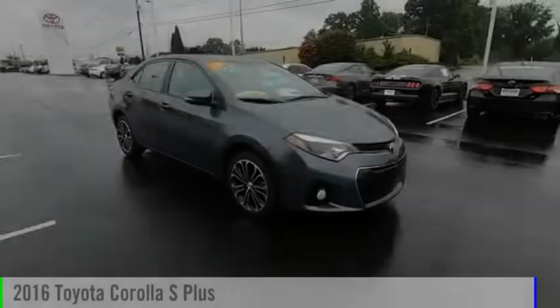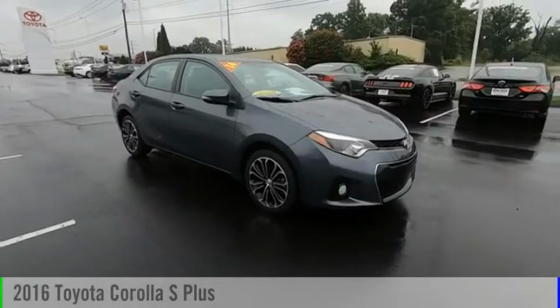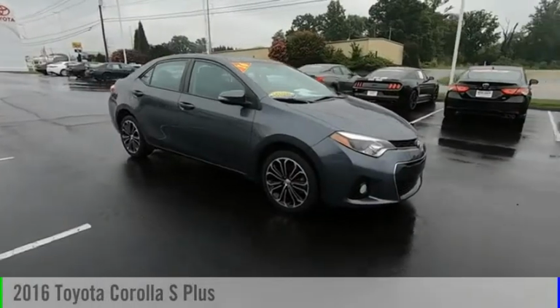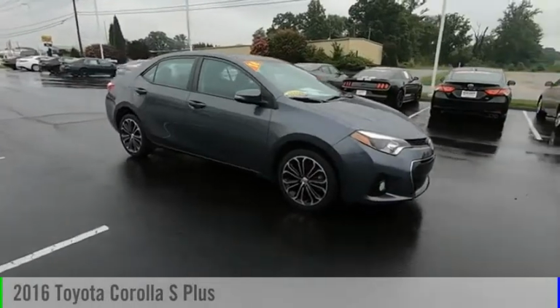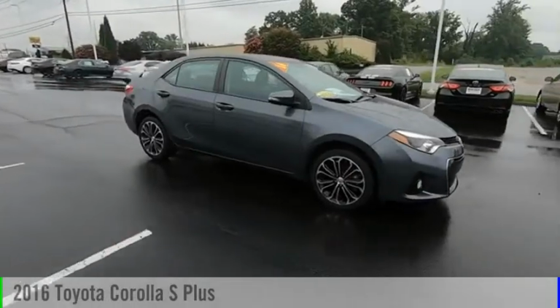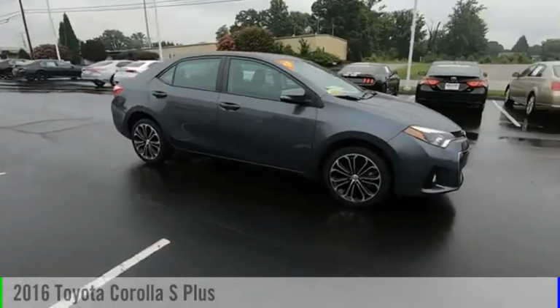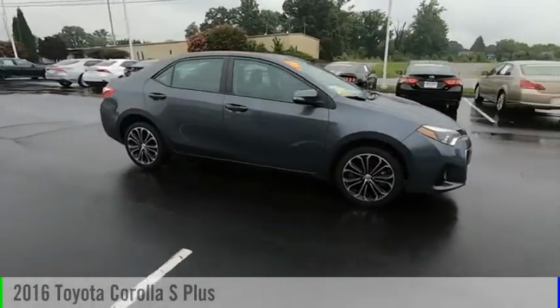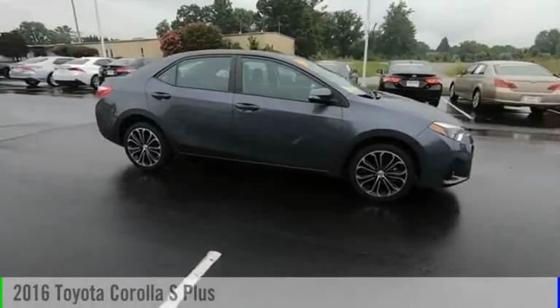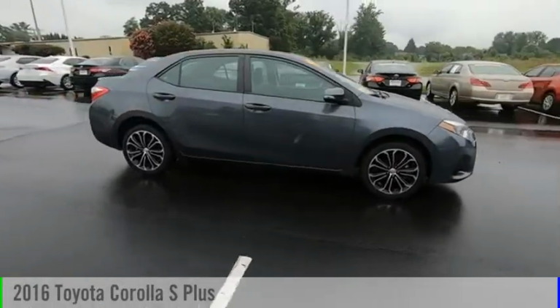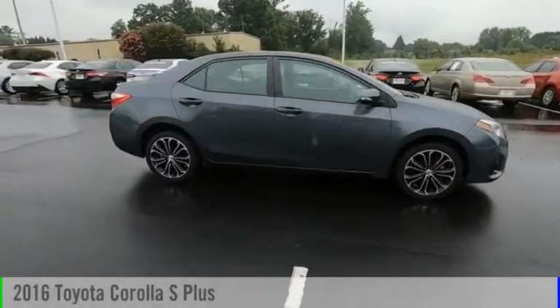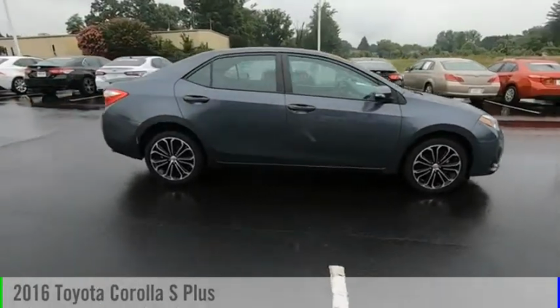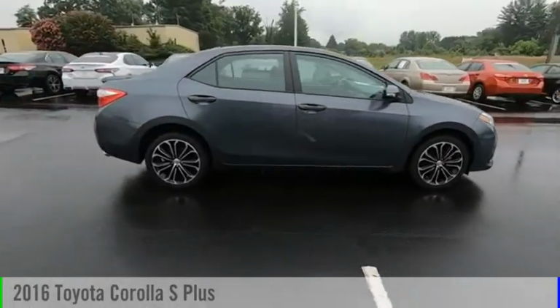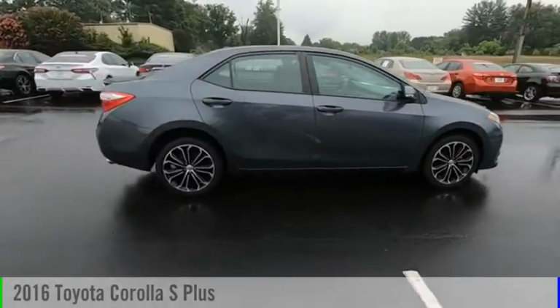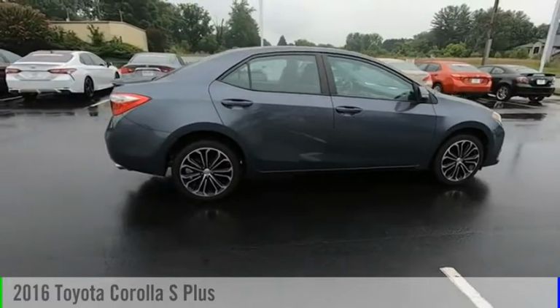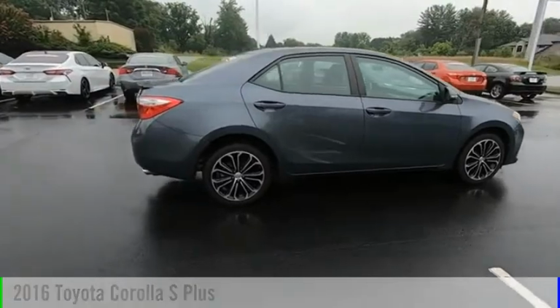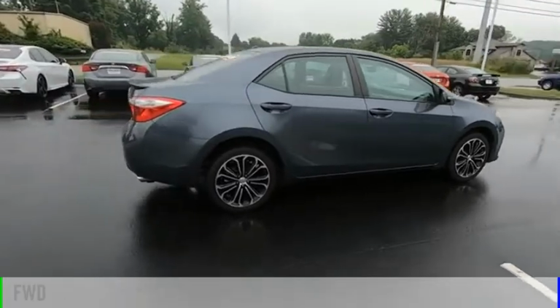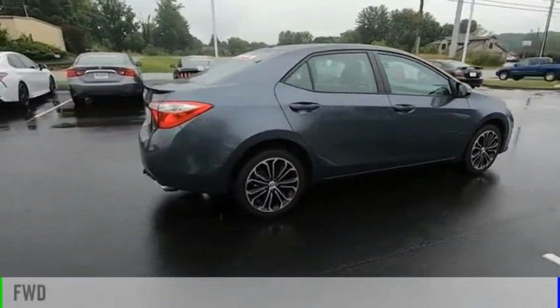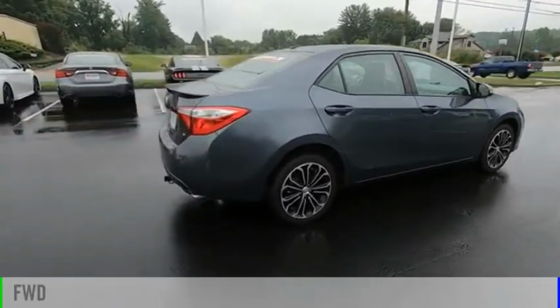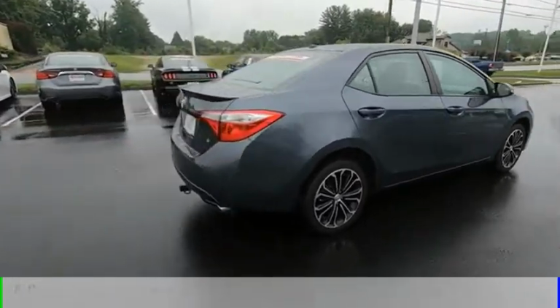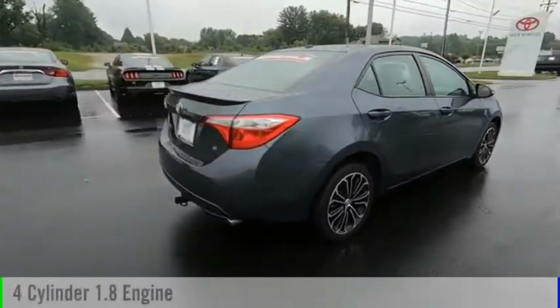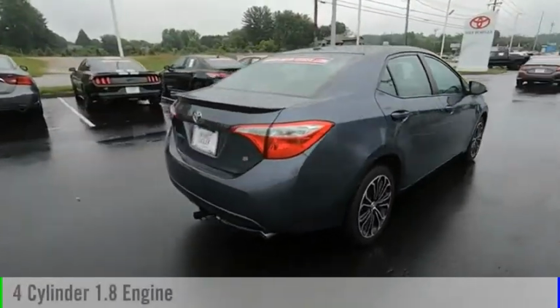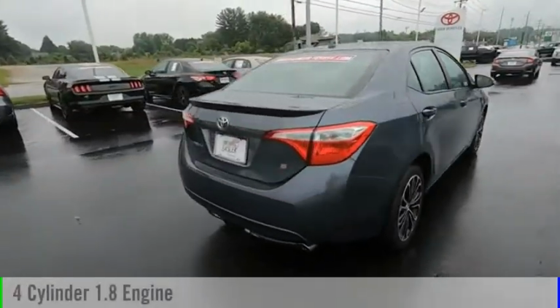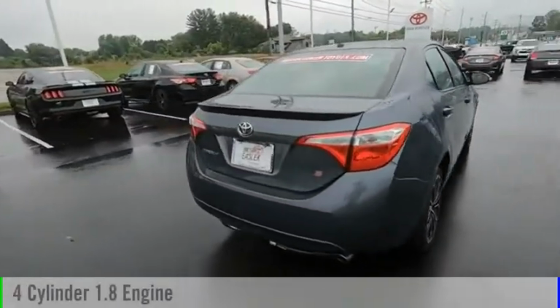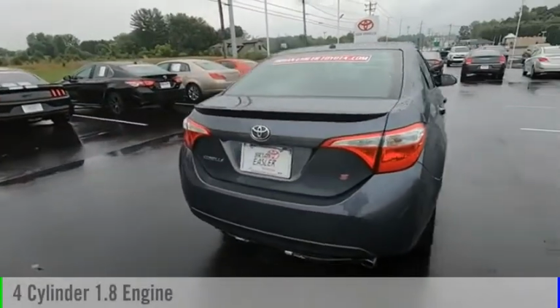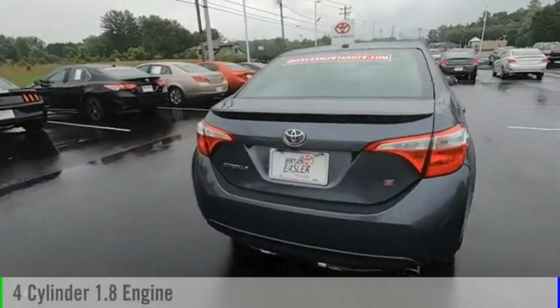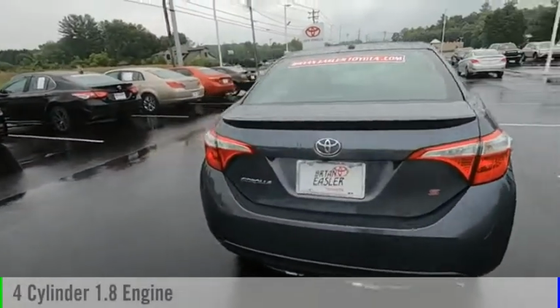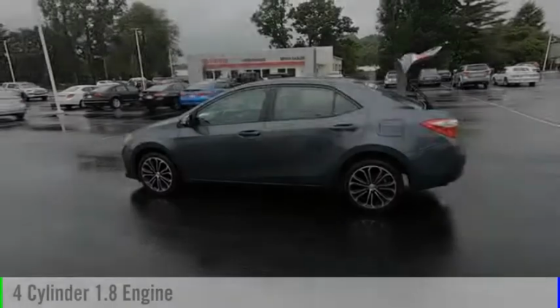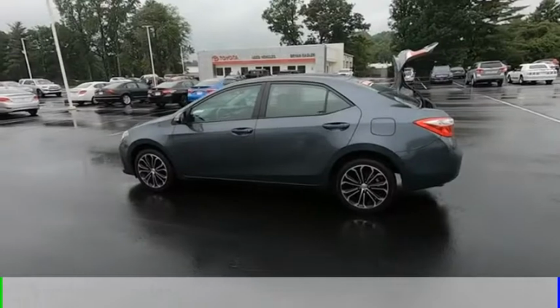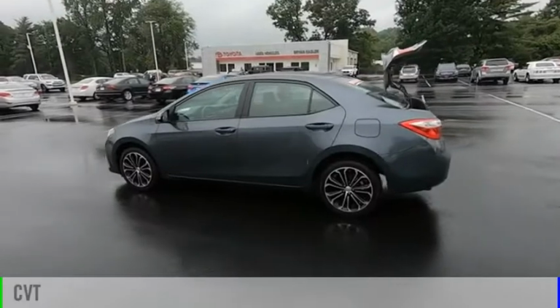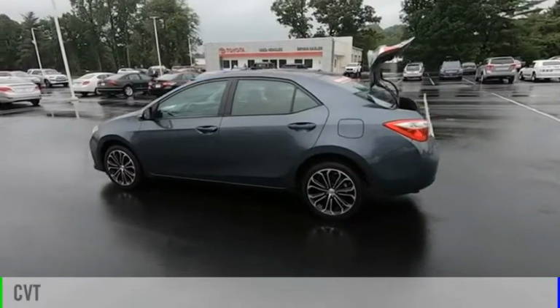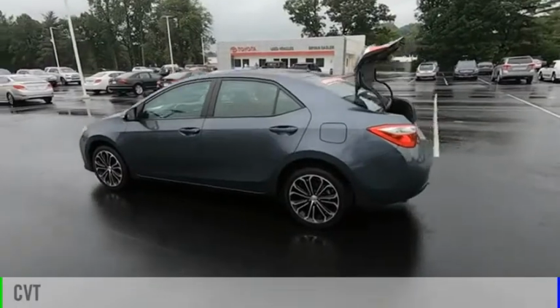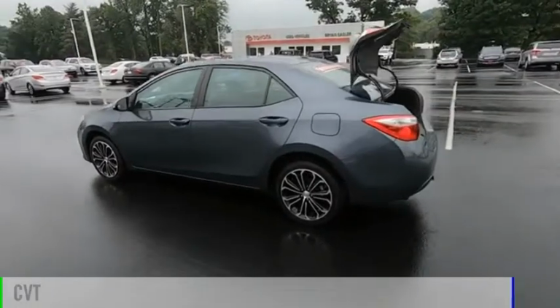Looking for the right vehicle? Check out the 2016 Corolla. This vehicle is powered by a front-wheel drive, four-cylinder, 1.8-liter engine, and comes with a continuously variable transmission.